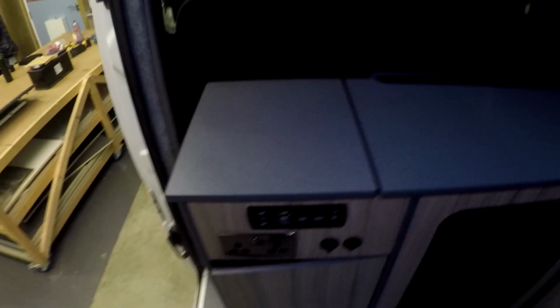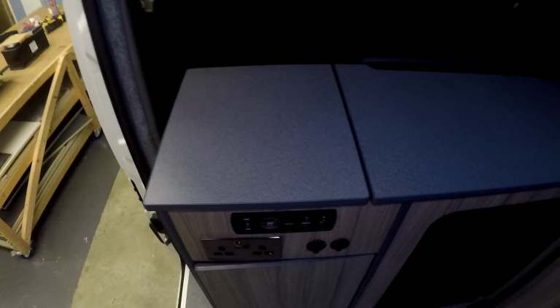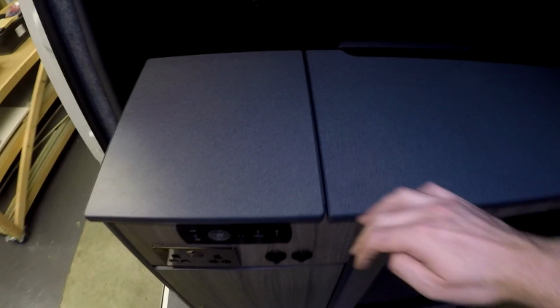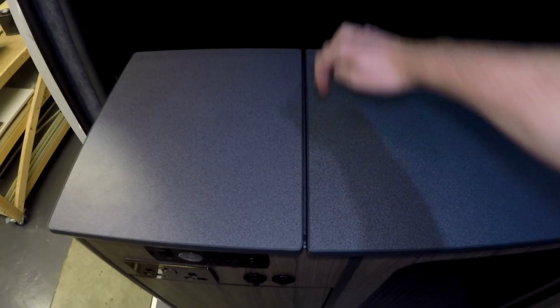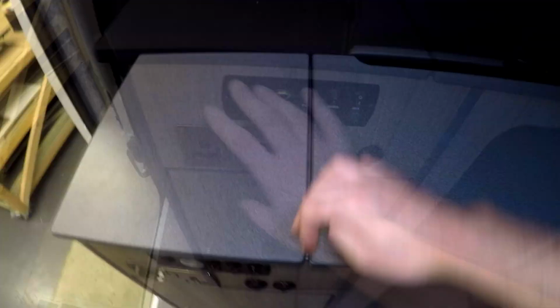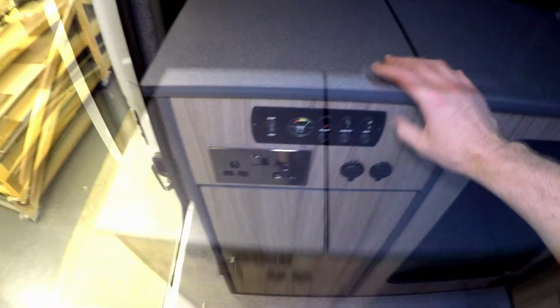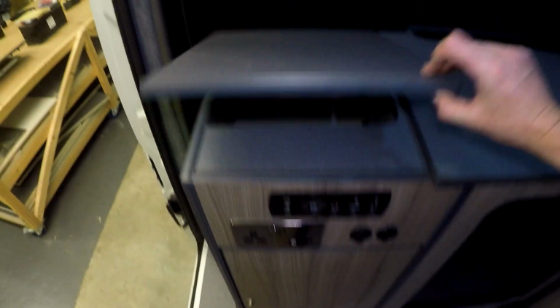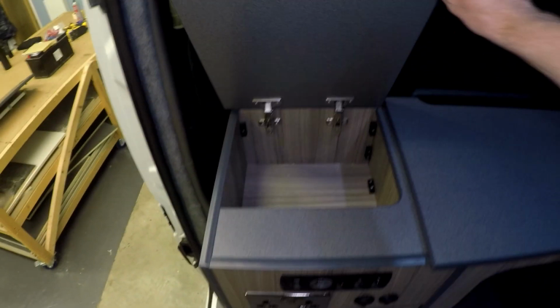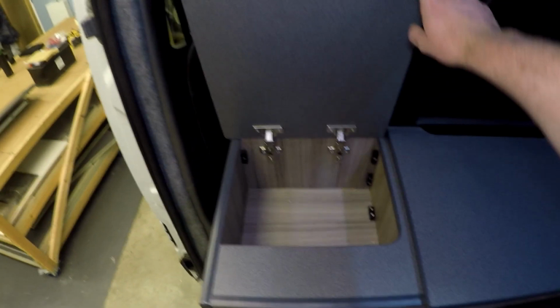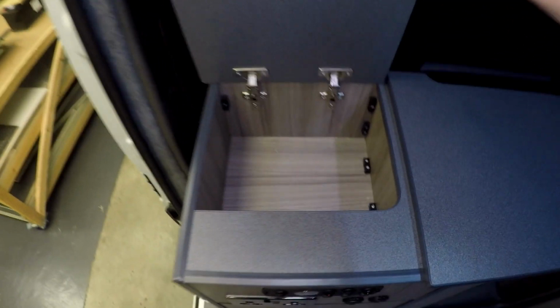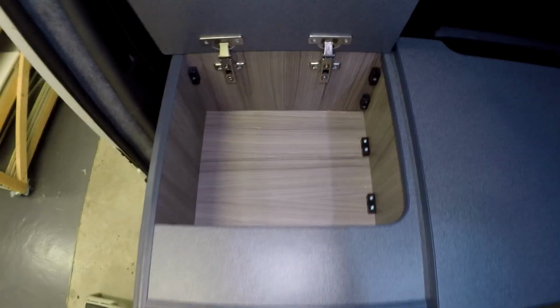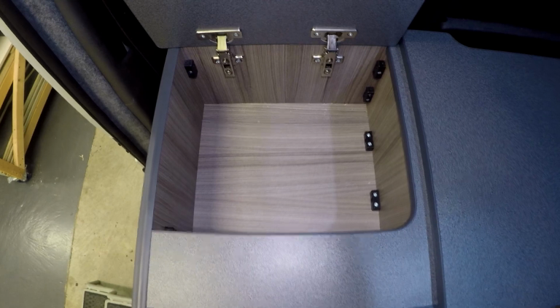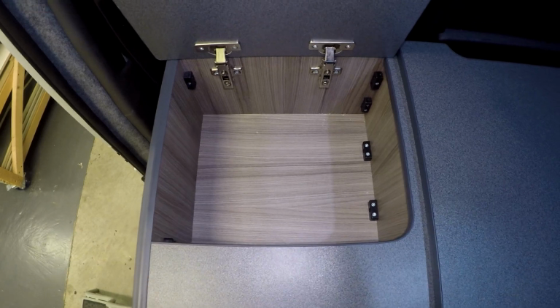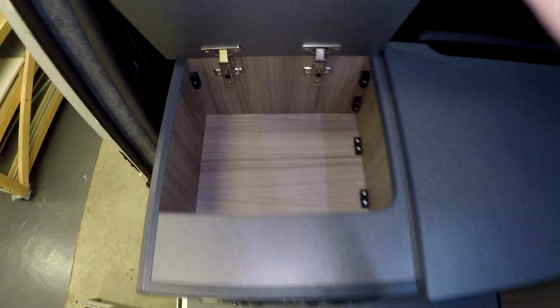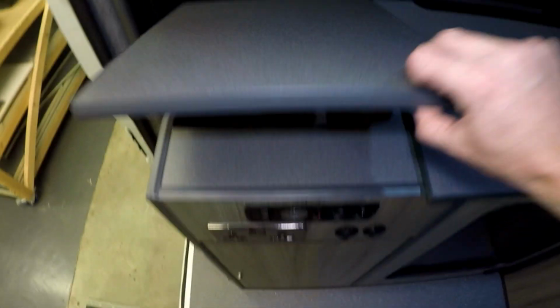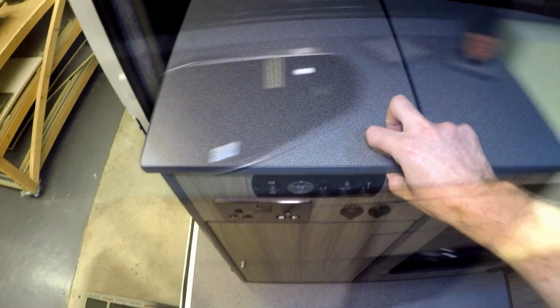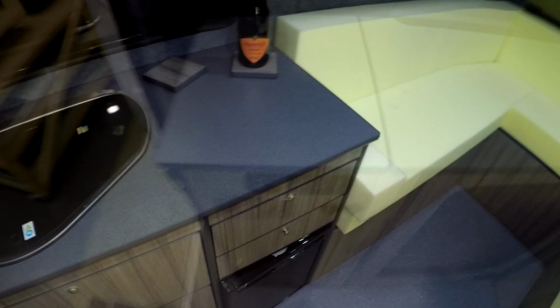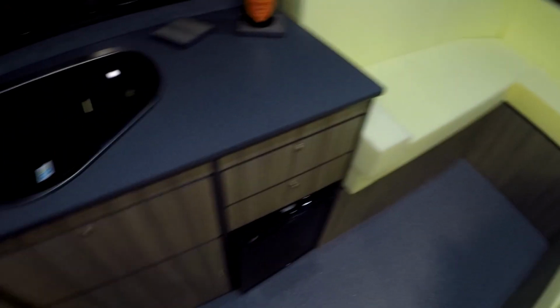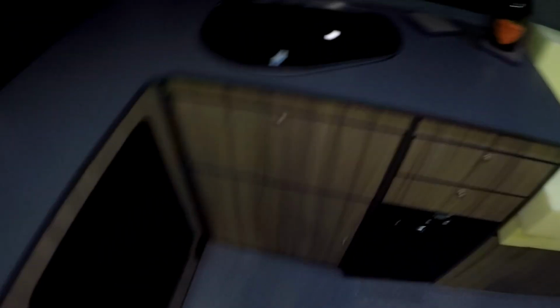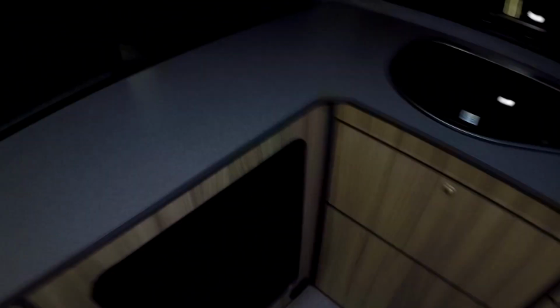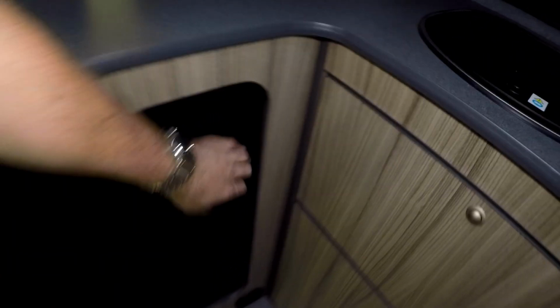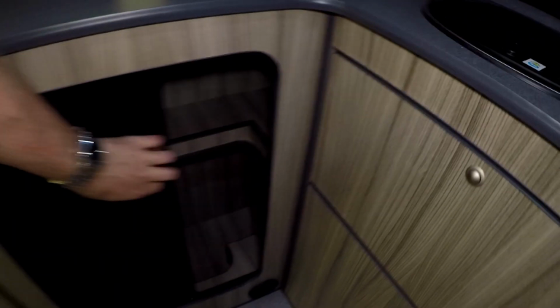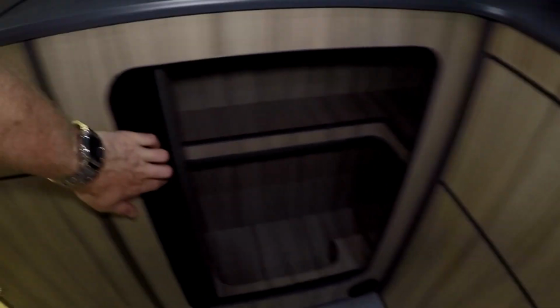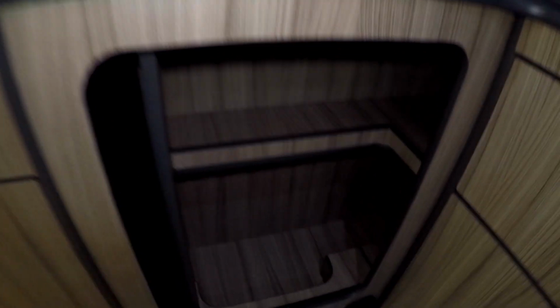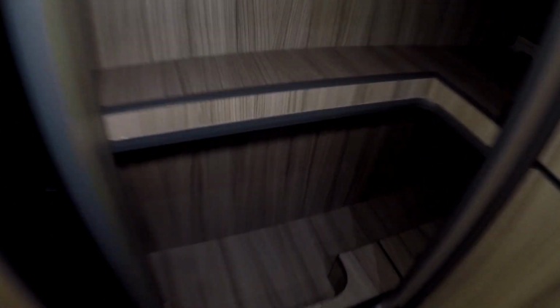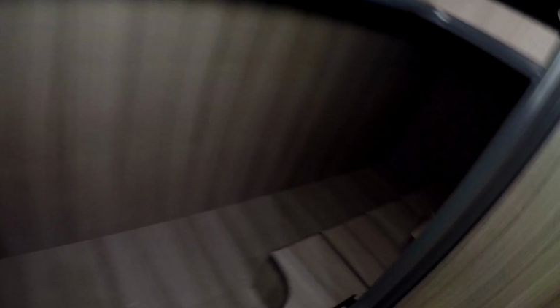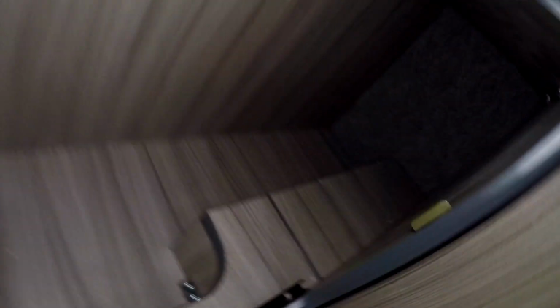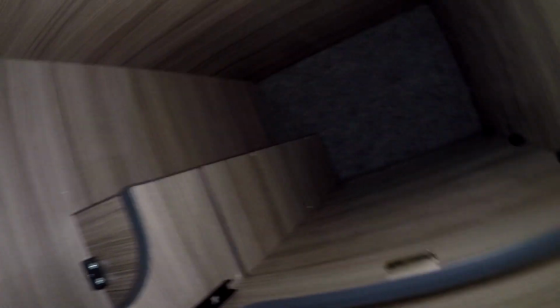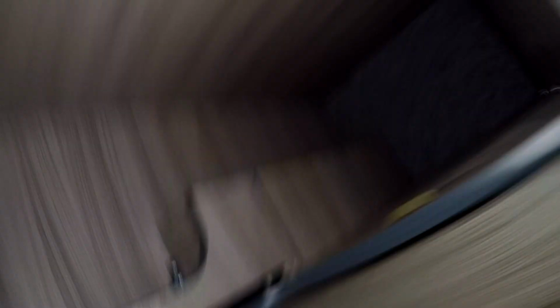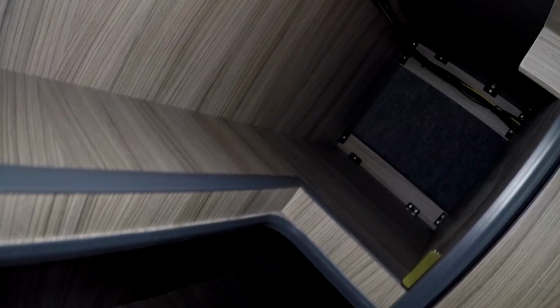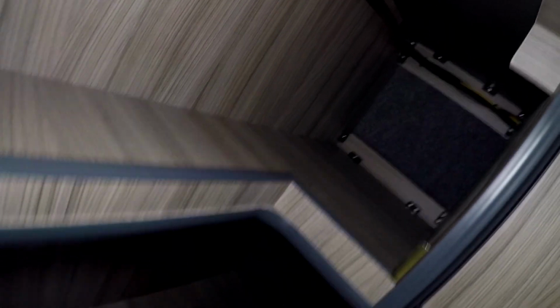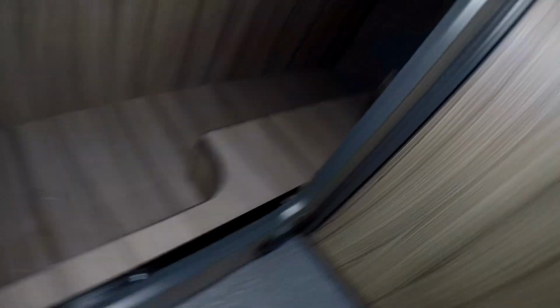As you can see, there's a split in the worktop — I've decided to make that lift up, and then you've got a little bit of storage compartment there. Moving on, we have a big cupboard — really big cupboard, loads of storage space.